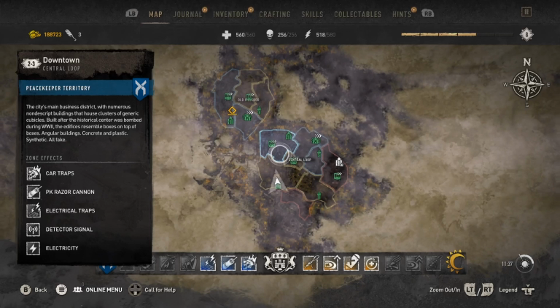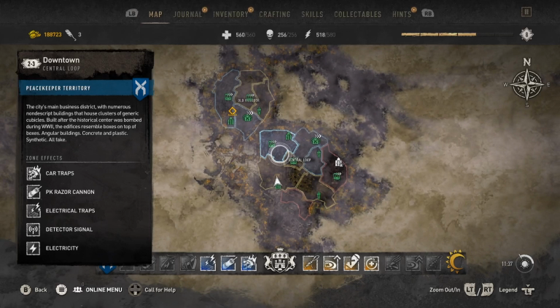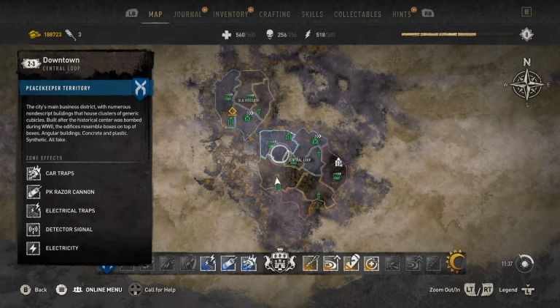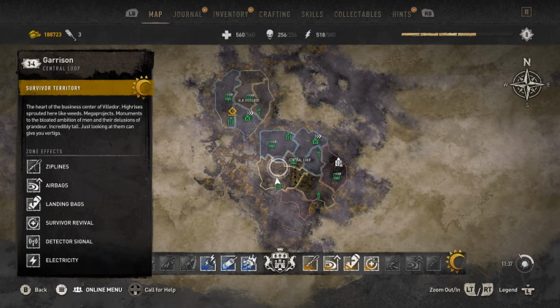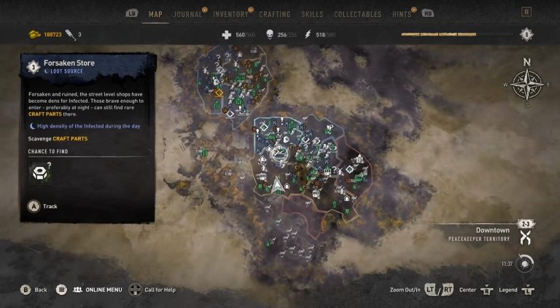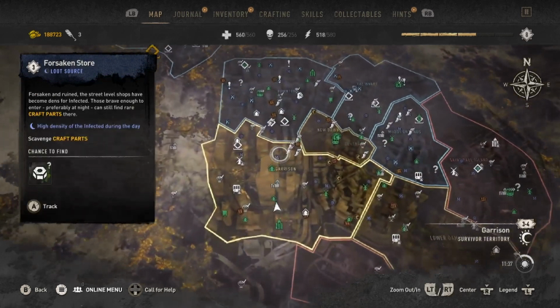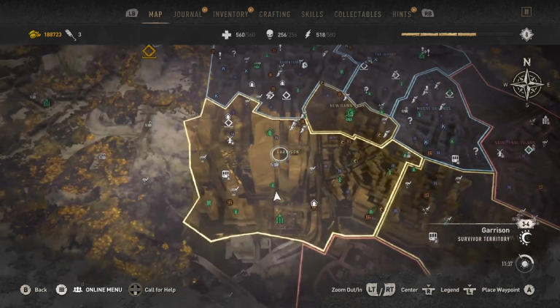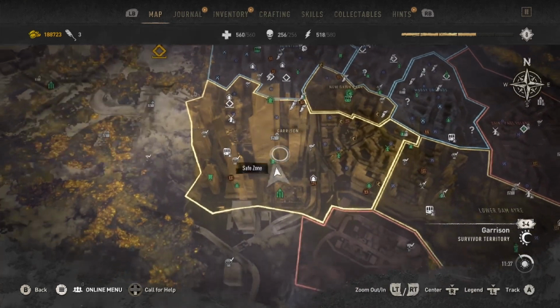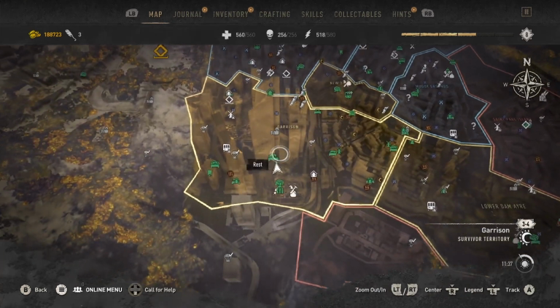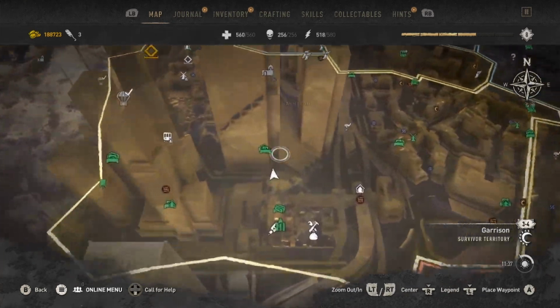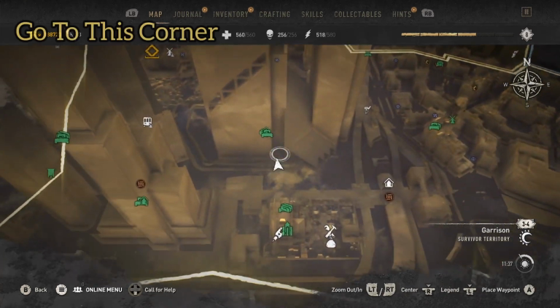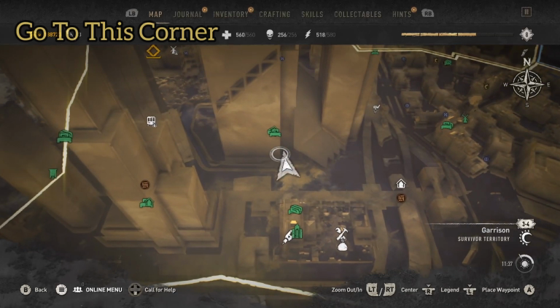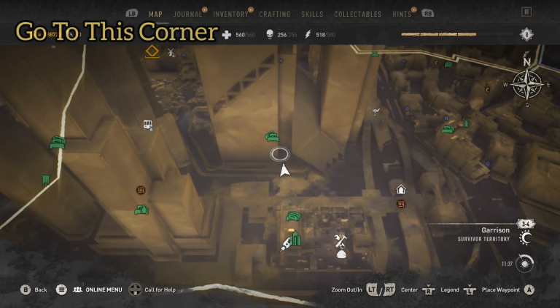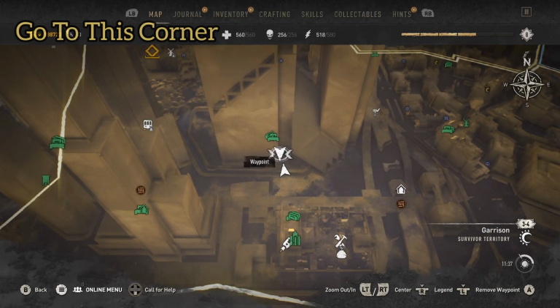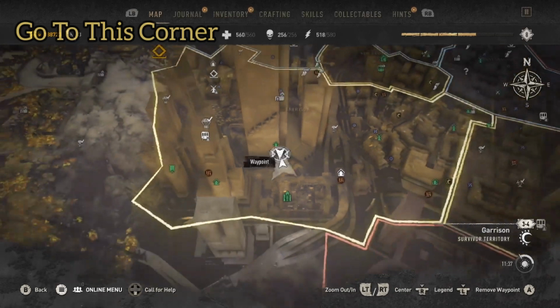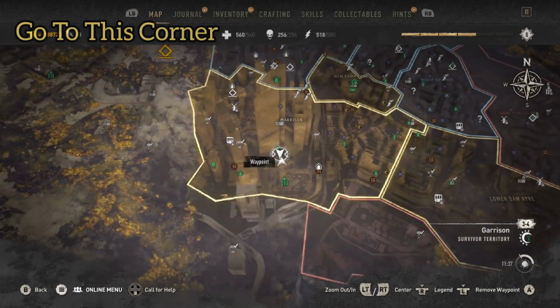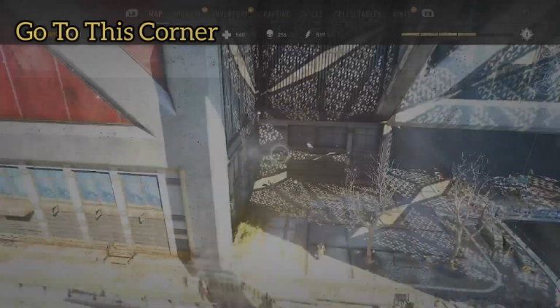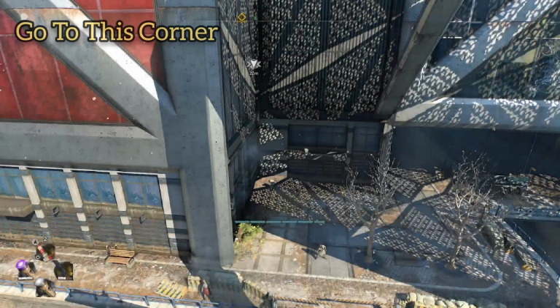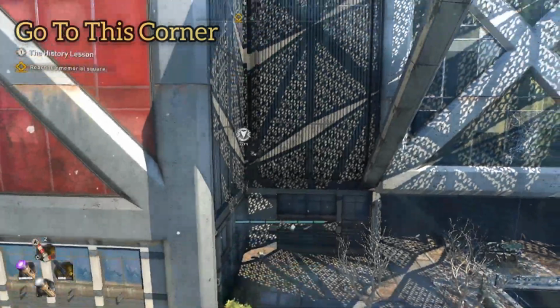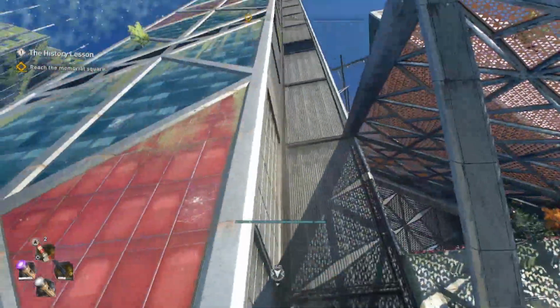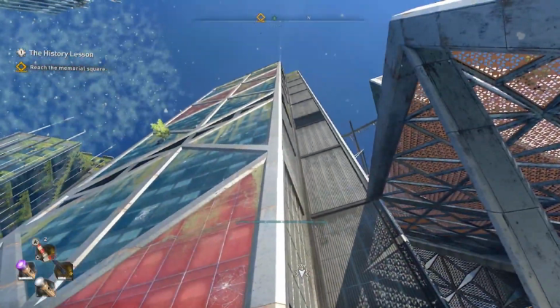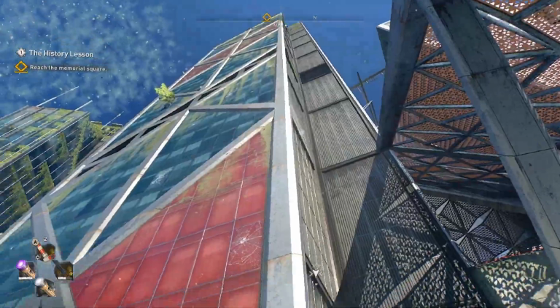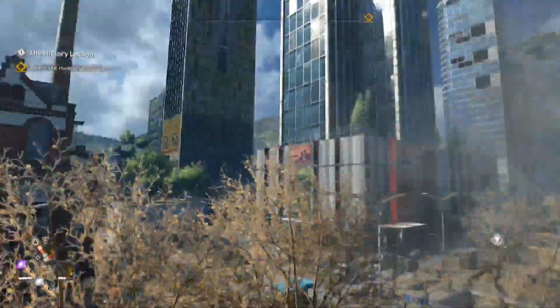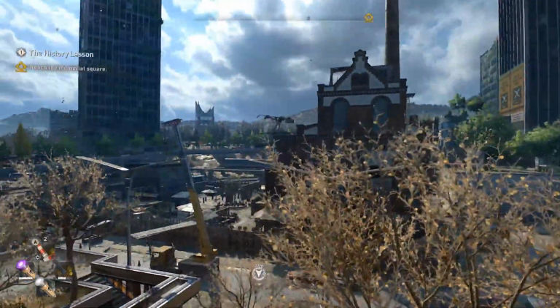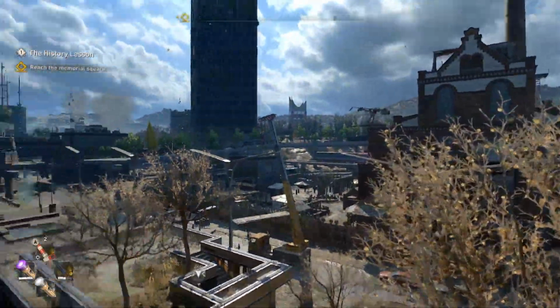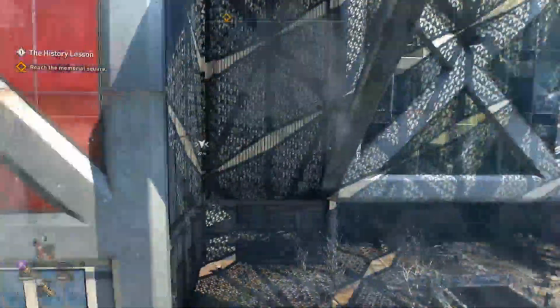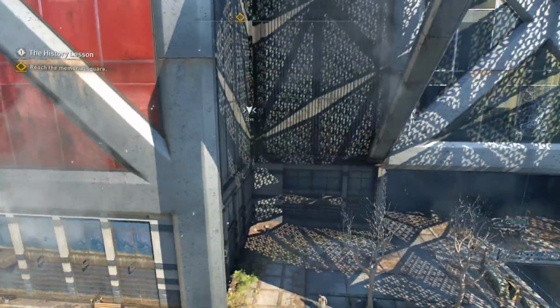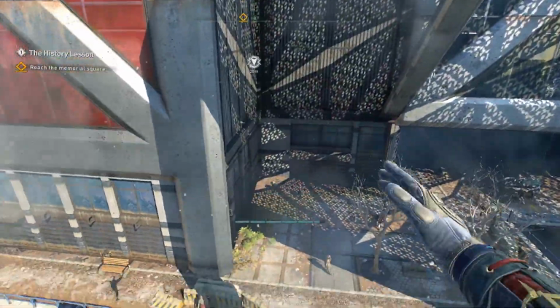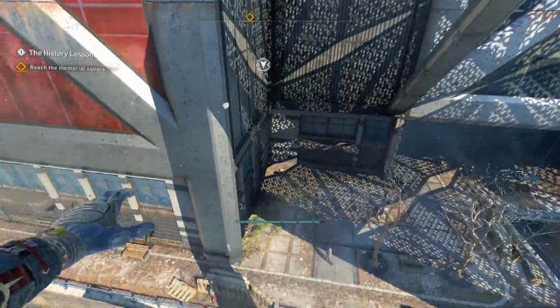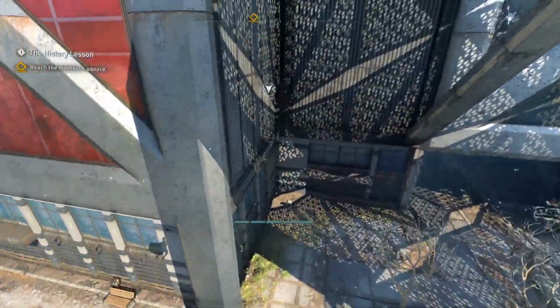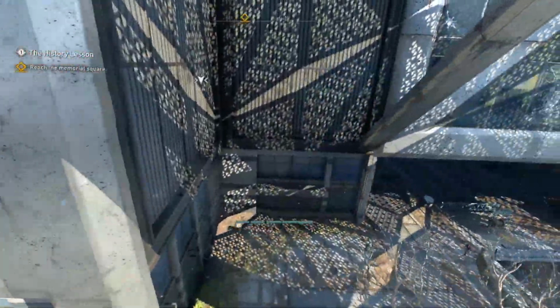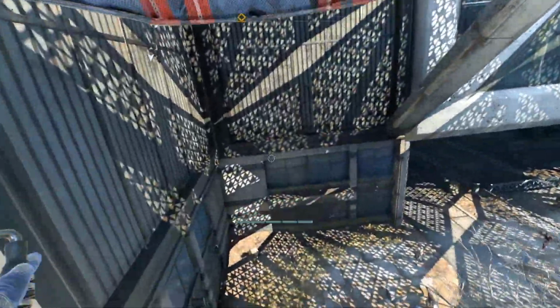Hey, what's up guys. Today I'm gonna be showing you a glitch I found like three minutes ago. It's how to get into the Kadoom room without starting a challenge. If you know what the Kadoom room is, you know the only way to get into it is to start a challenge that's under the BNC tower.